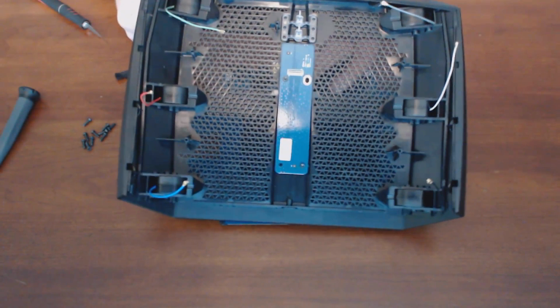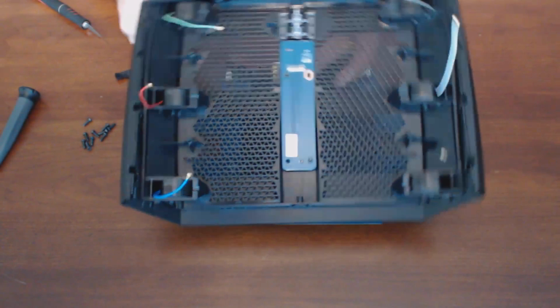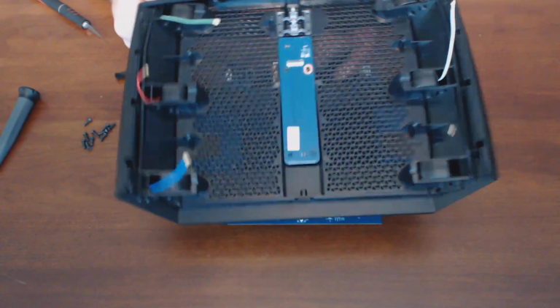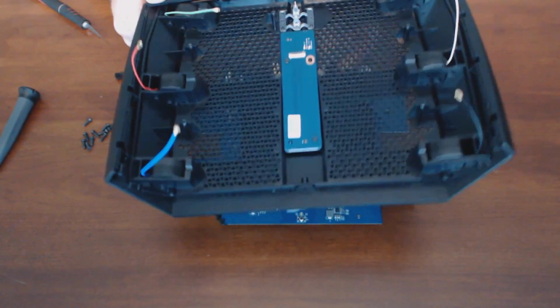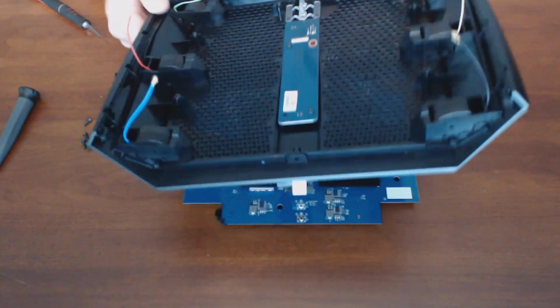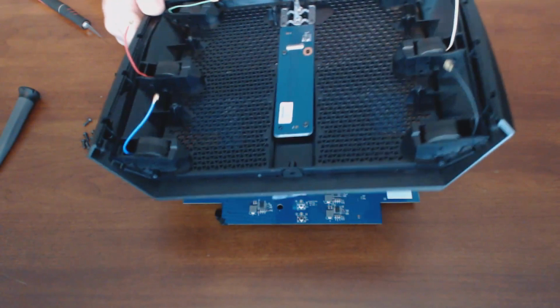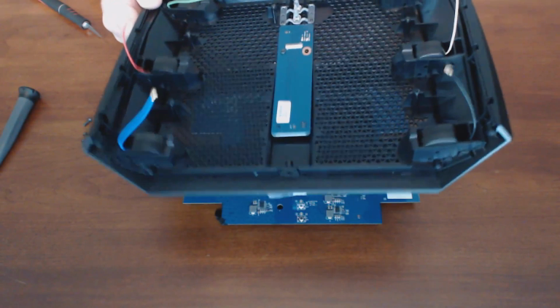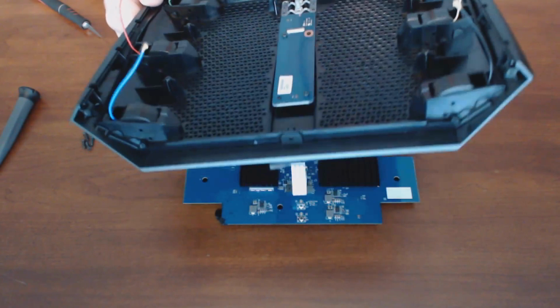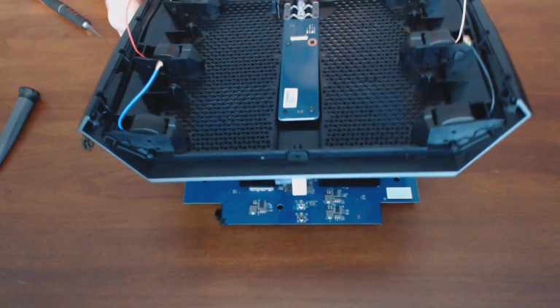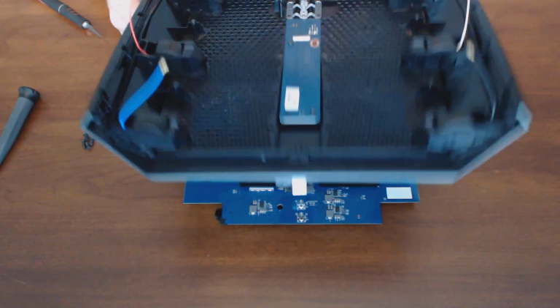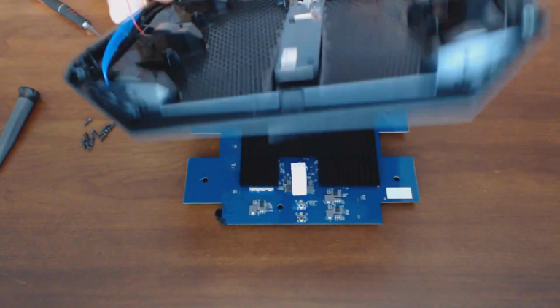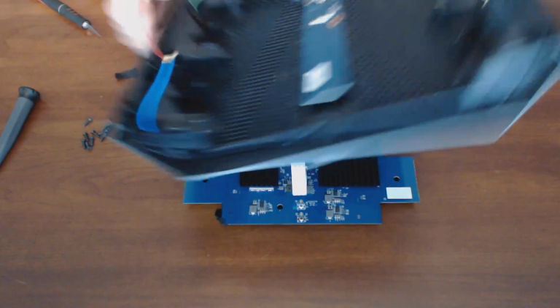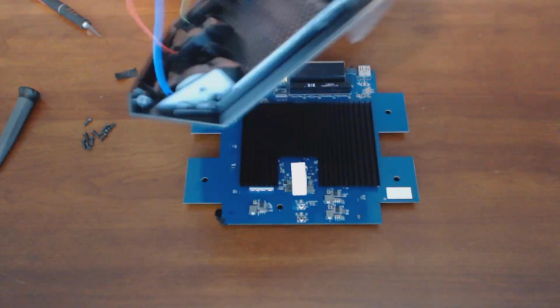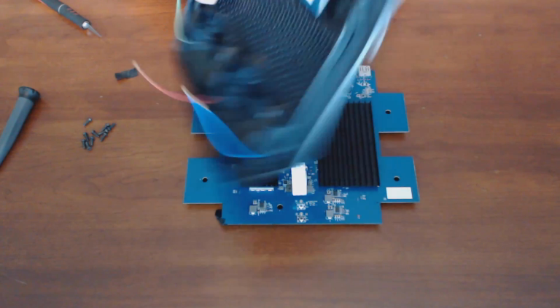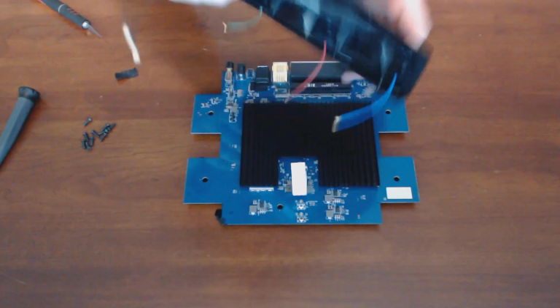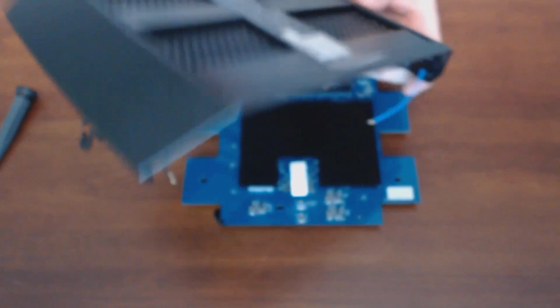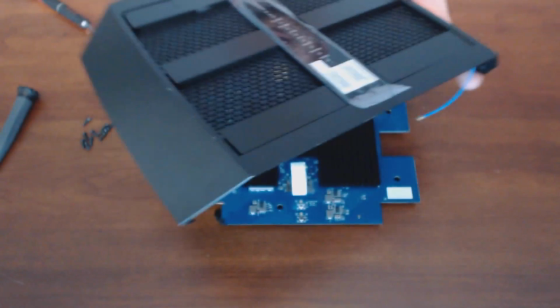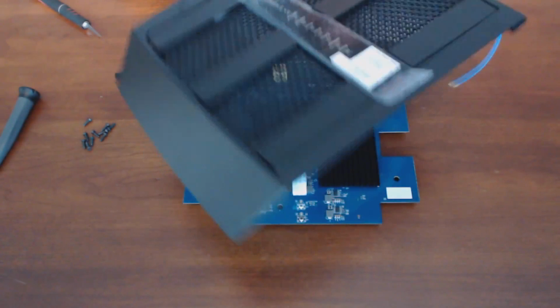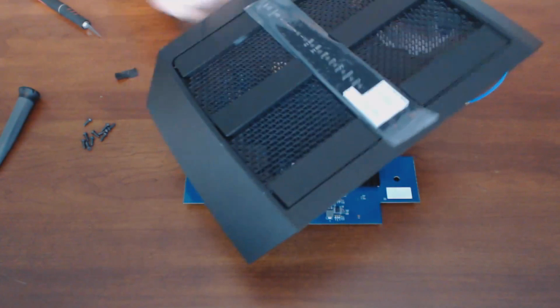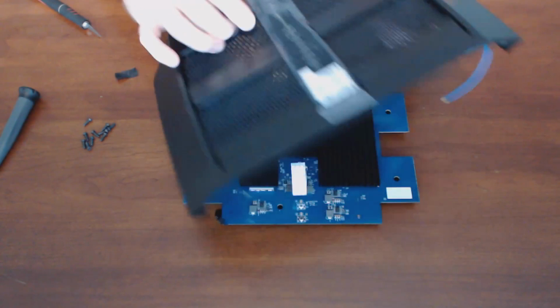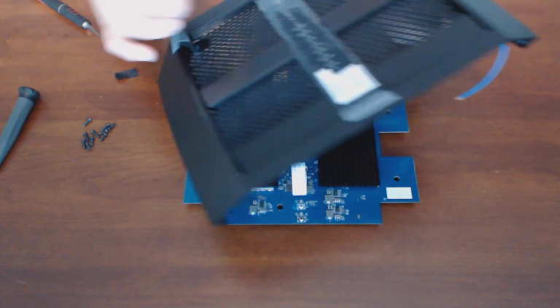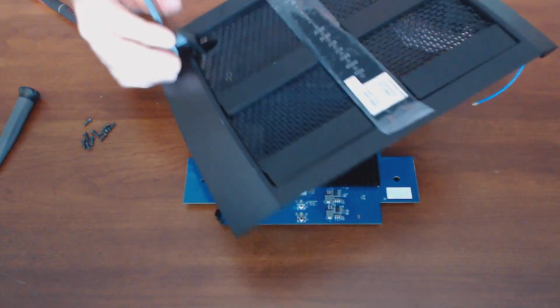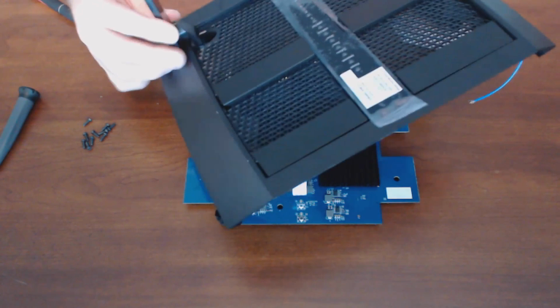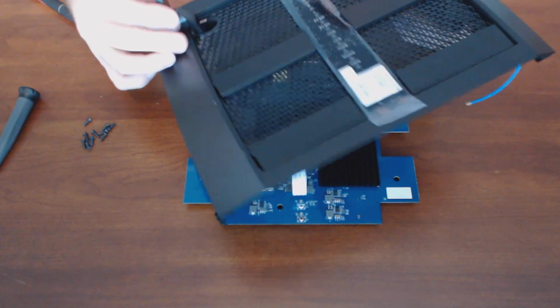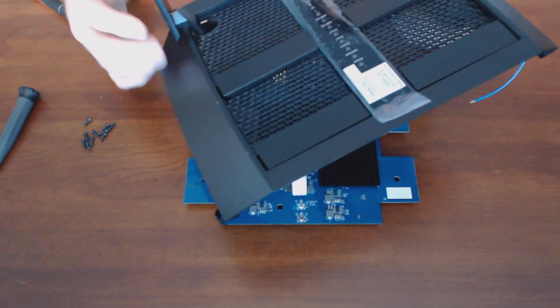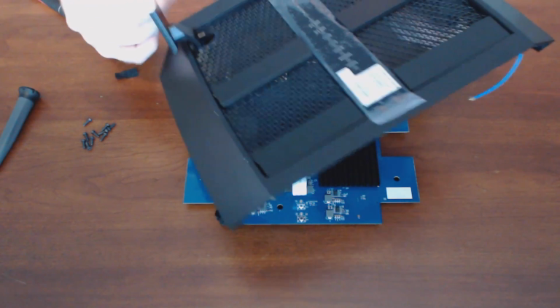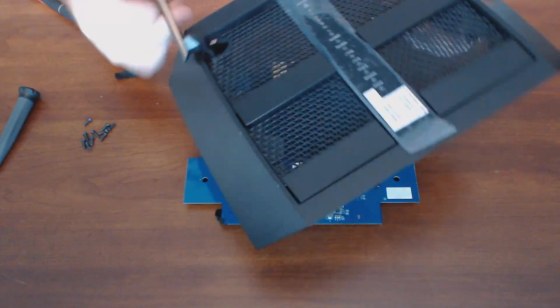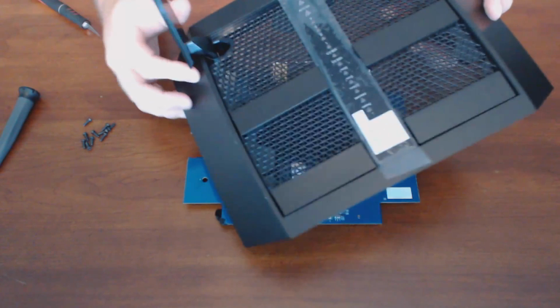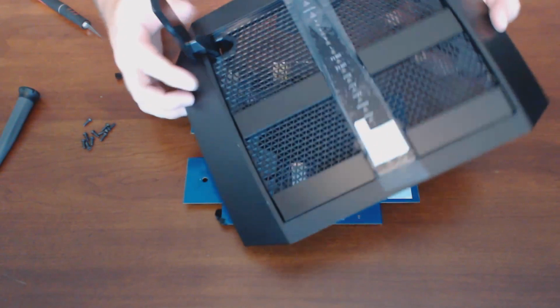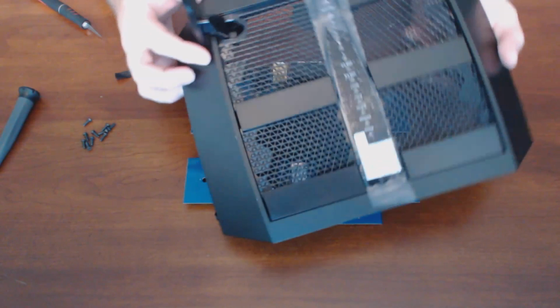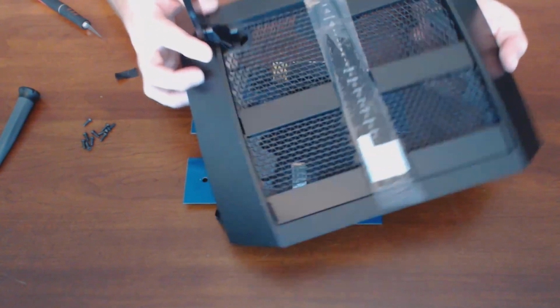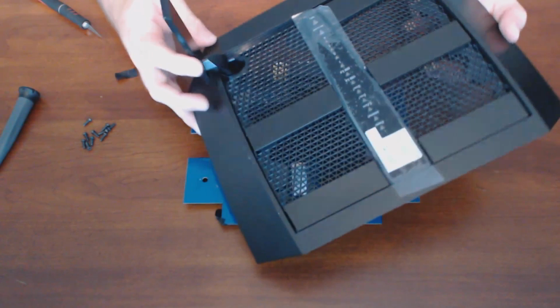Why you'd need to take it apart, I'm not too sure — I take apart pretty much everything. But maybe you'd be interested in switching these antennas out to some higher decibel antennas. That could be a possibility.